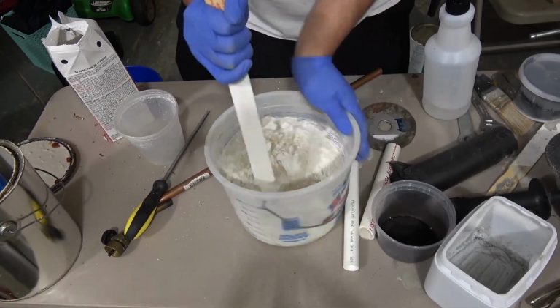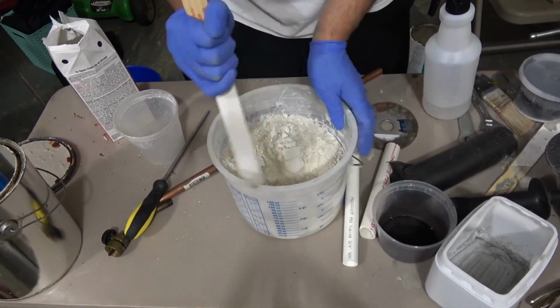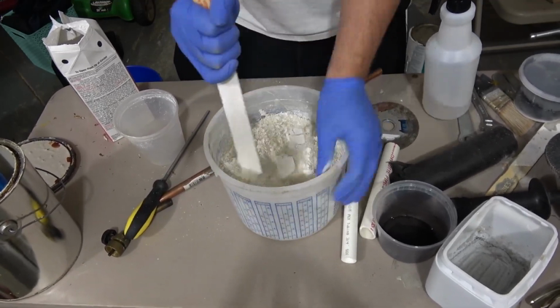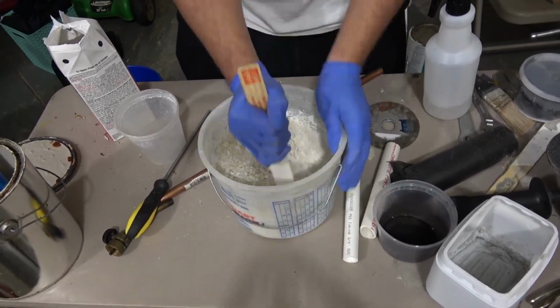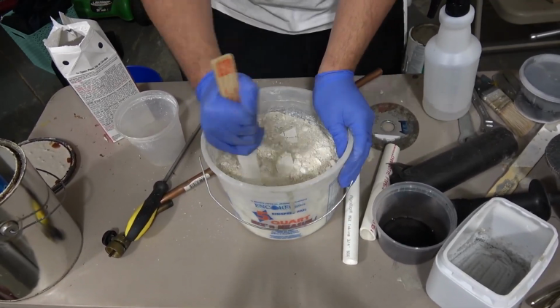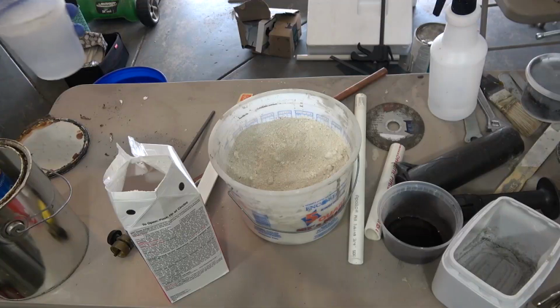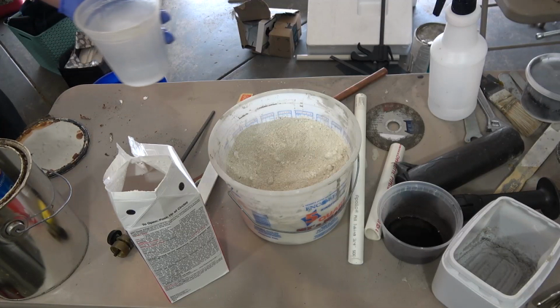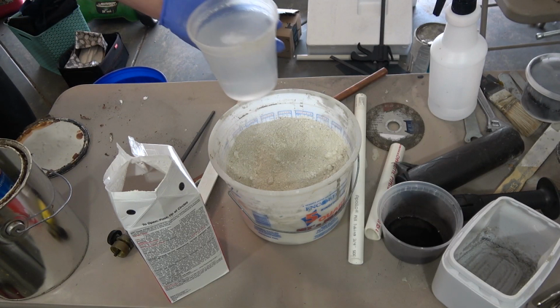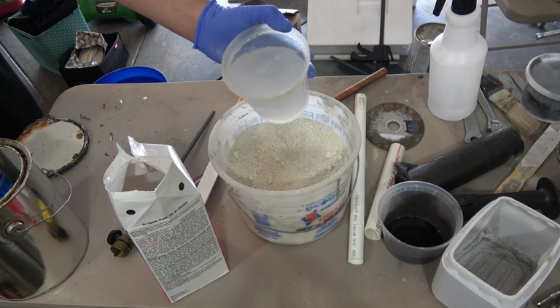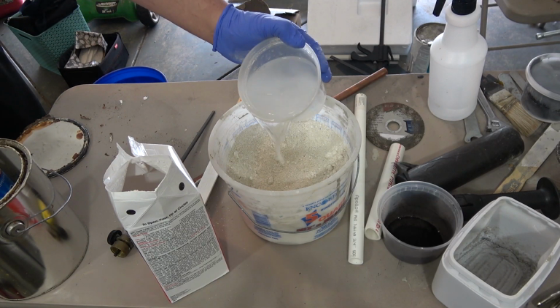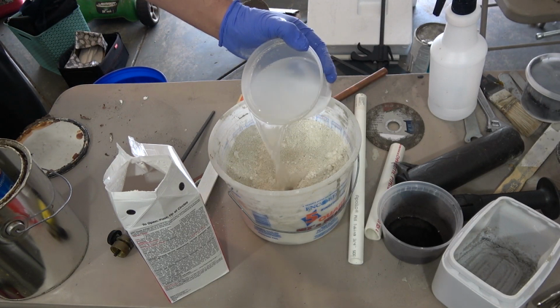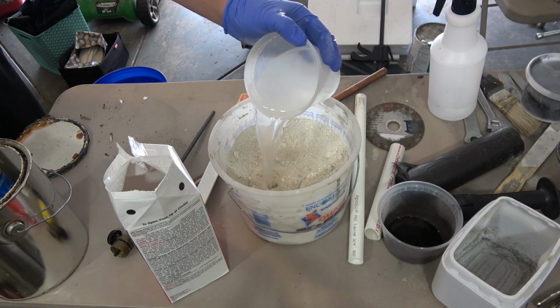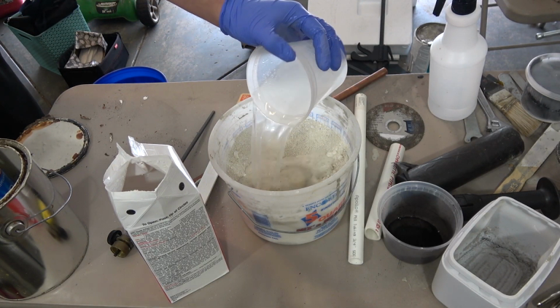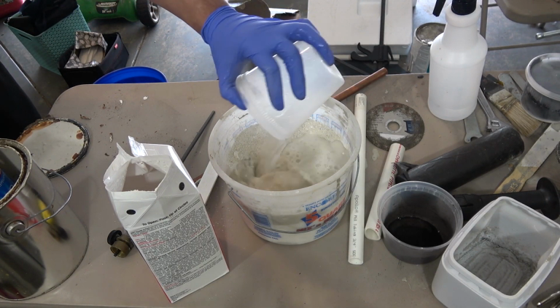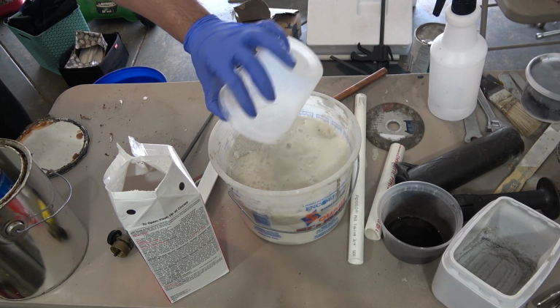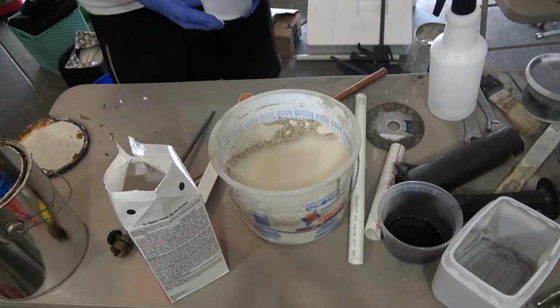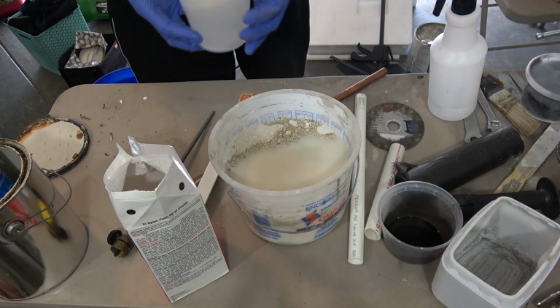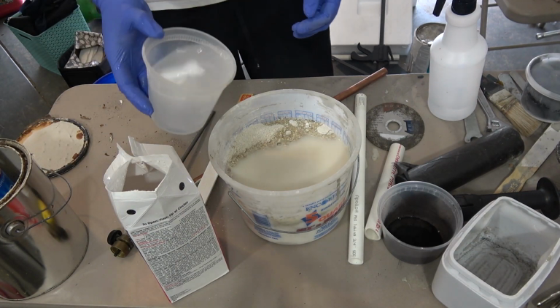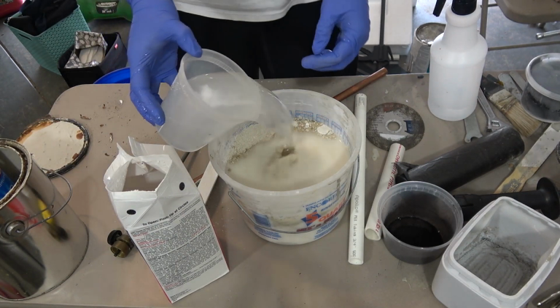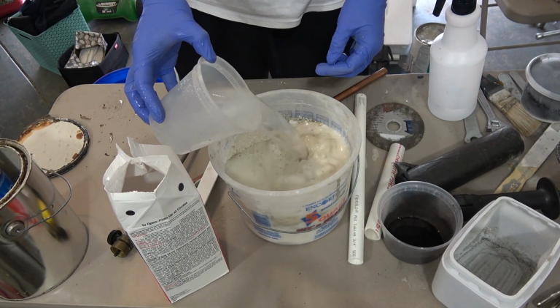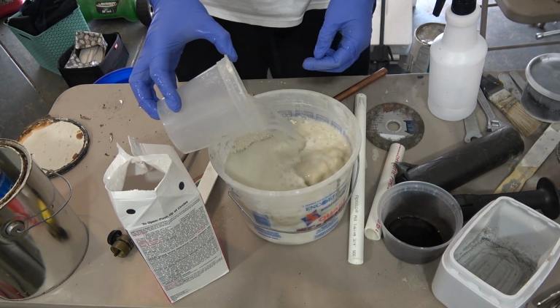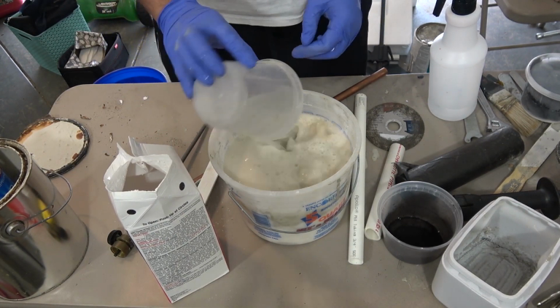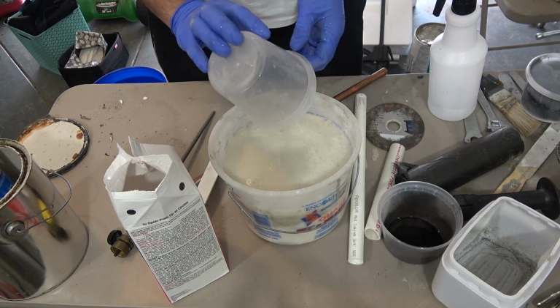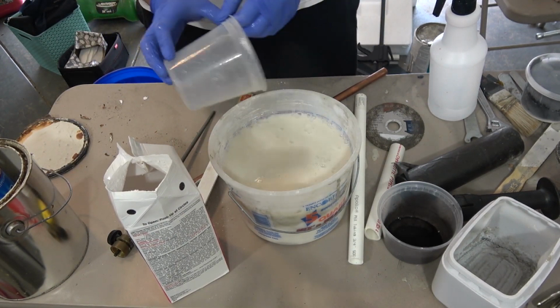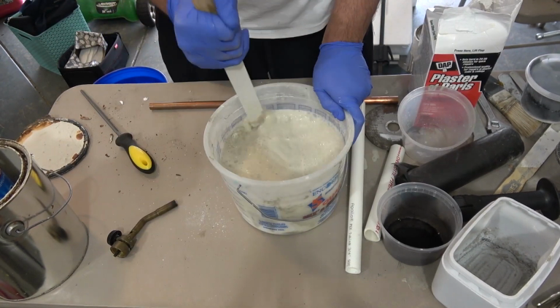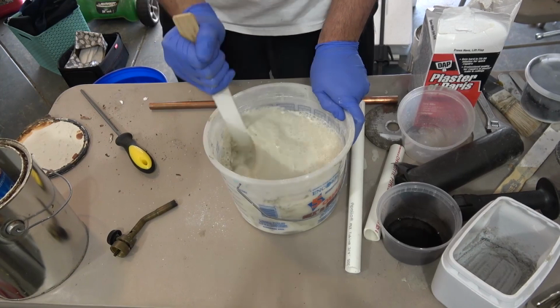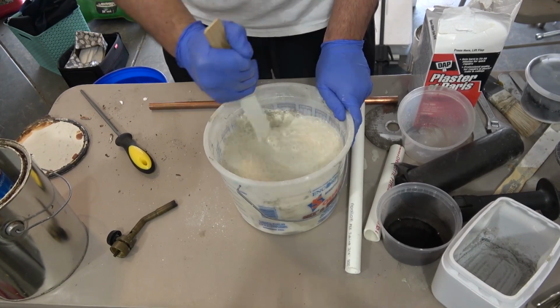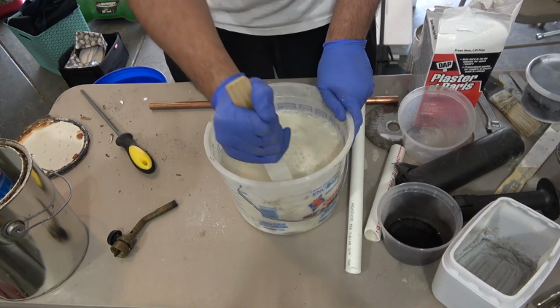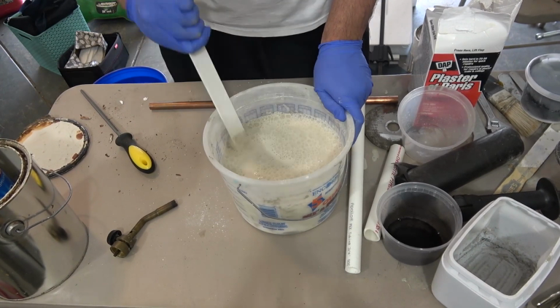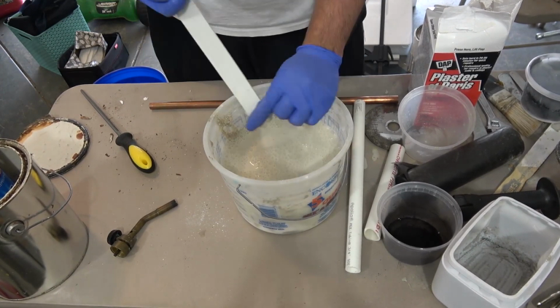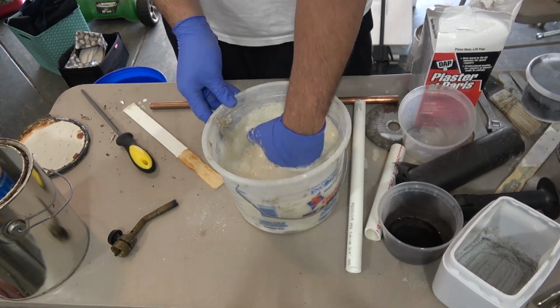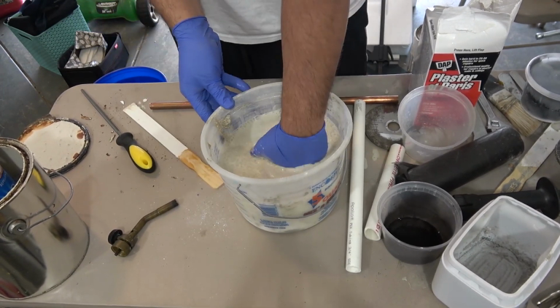Make sure you use gloves. The plaster of Paris gets hot once you add water. Again, mix it thoroughly.